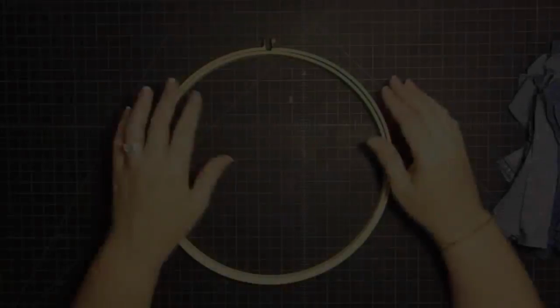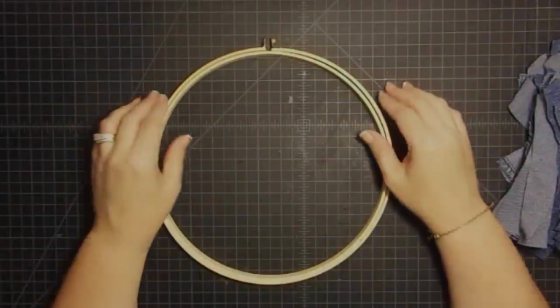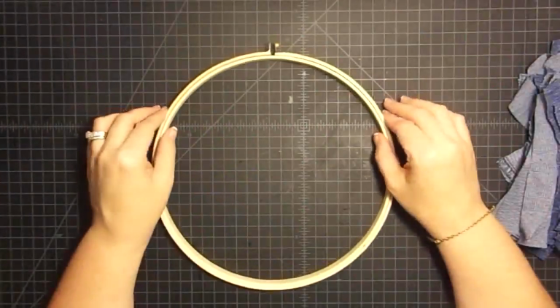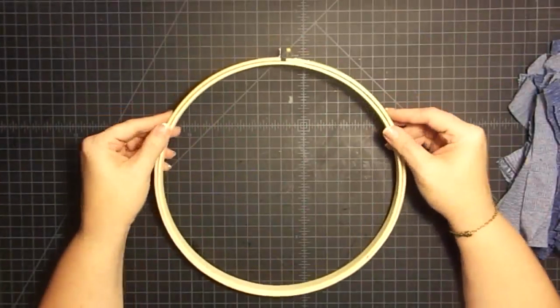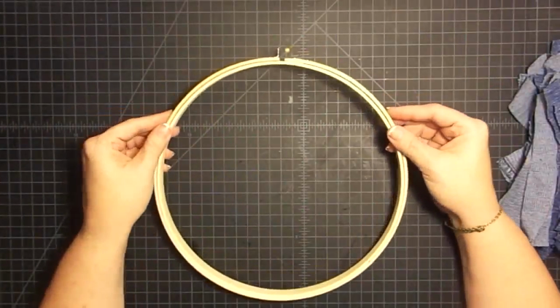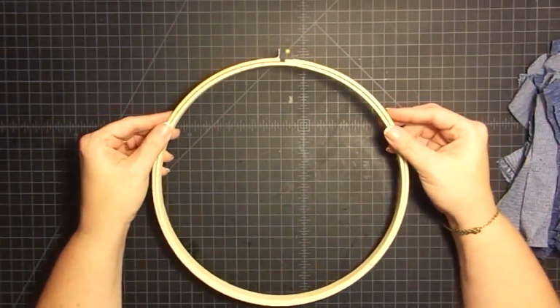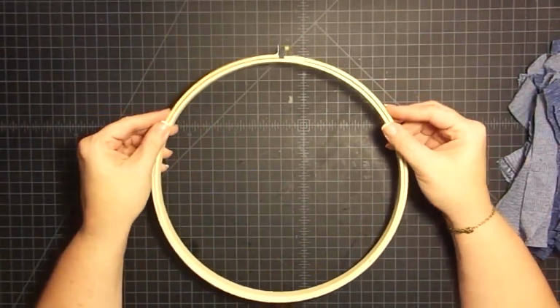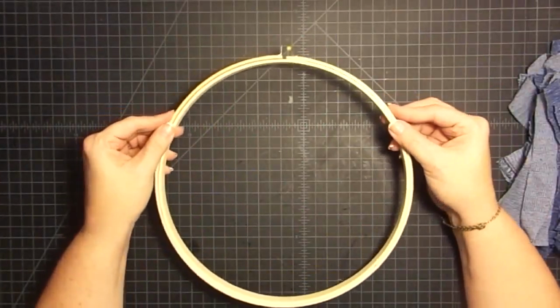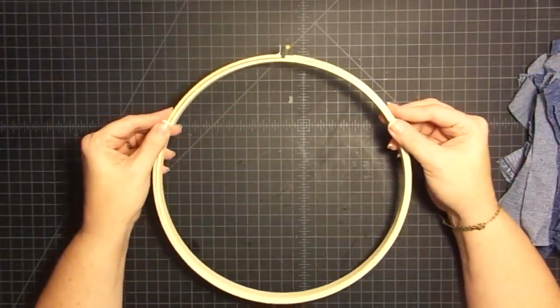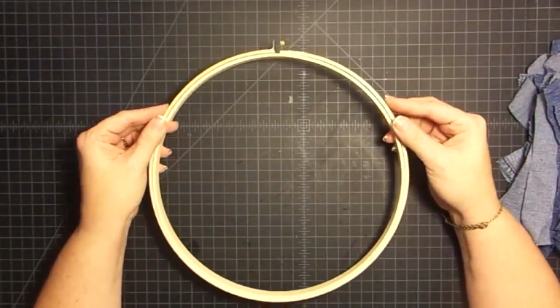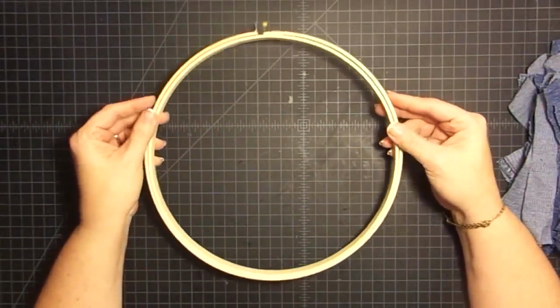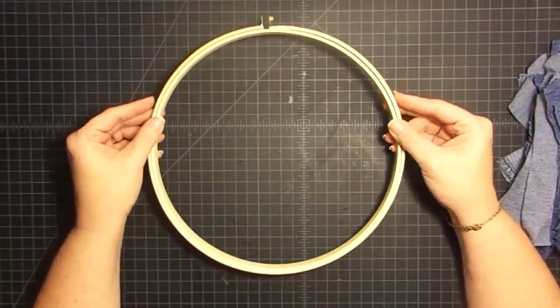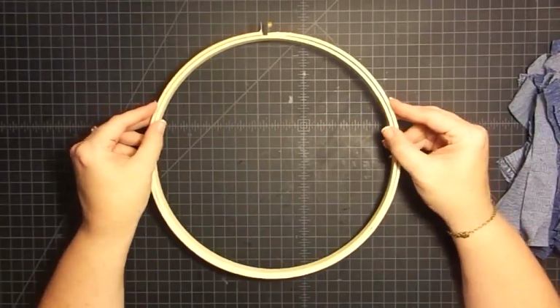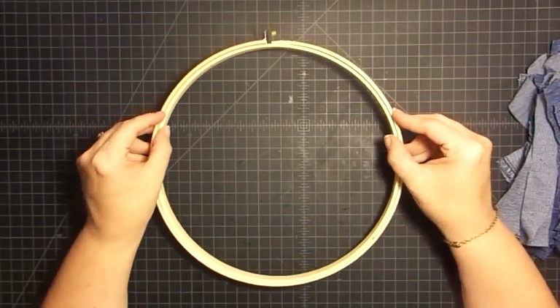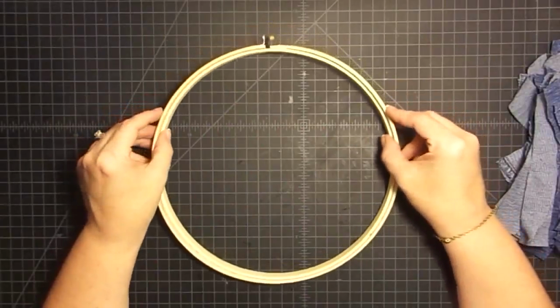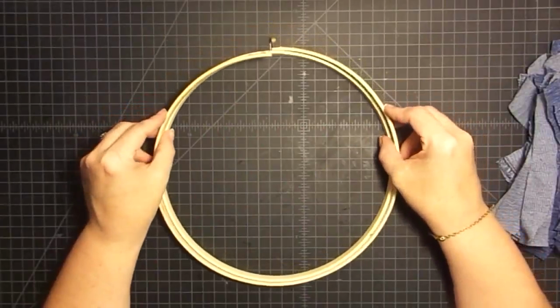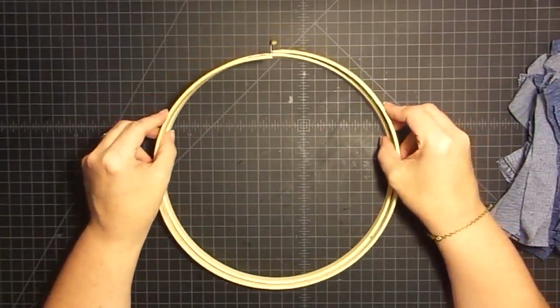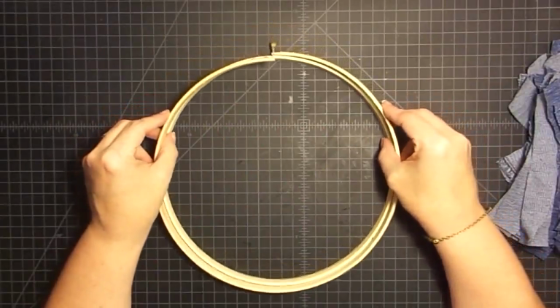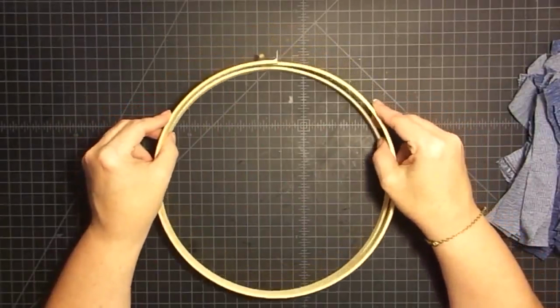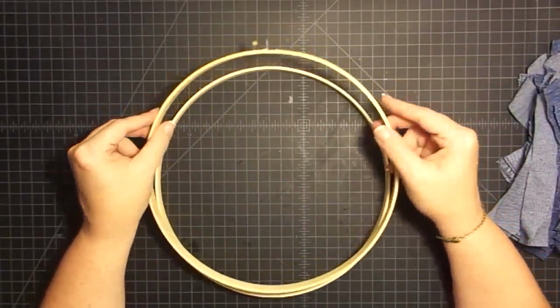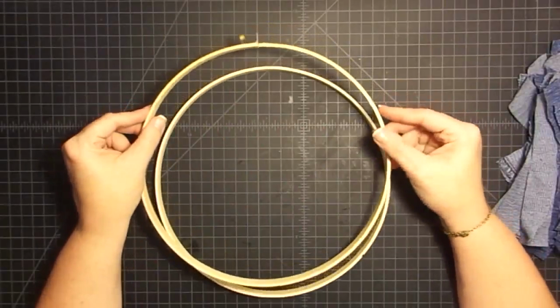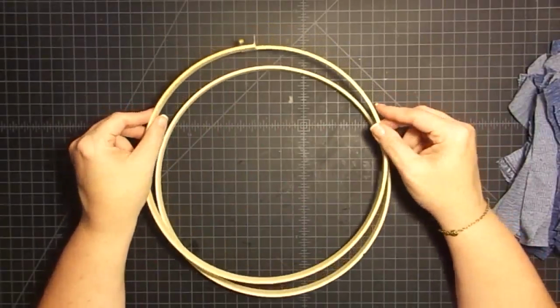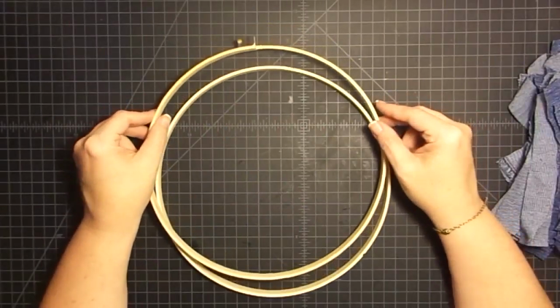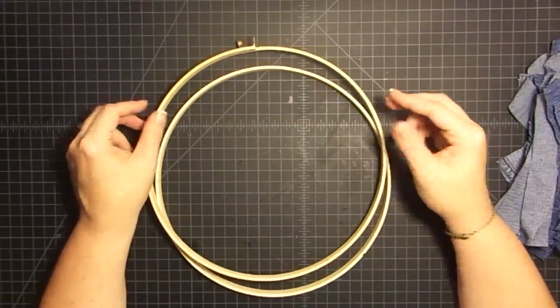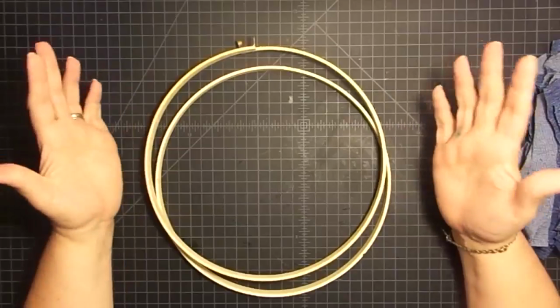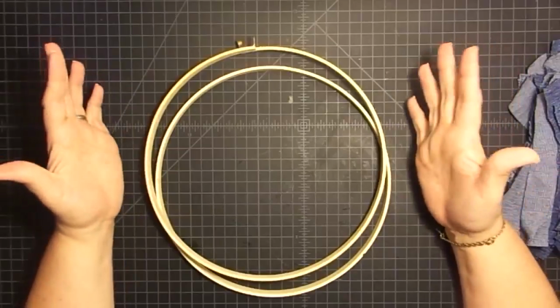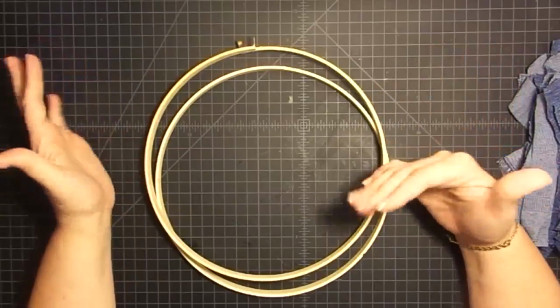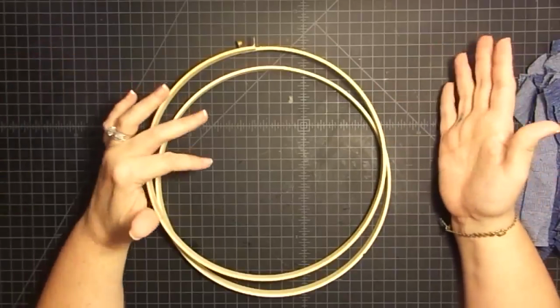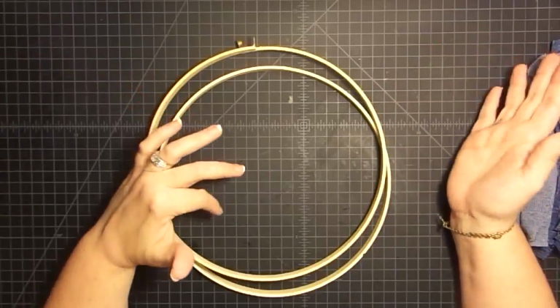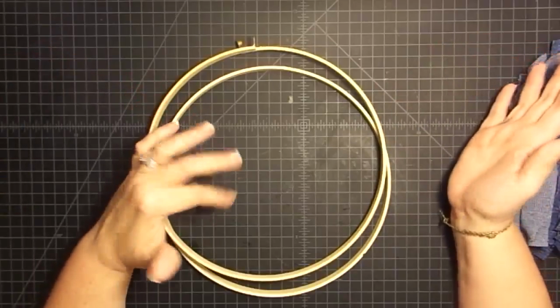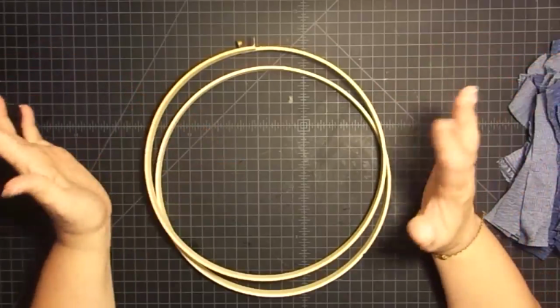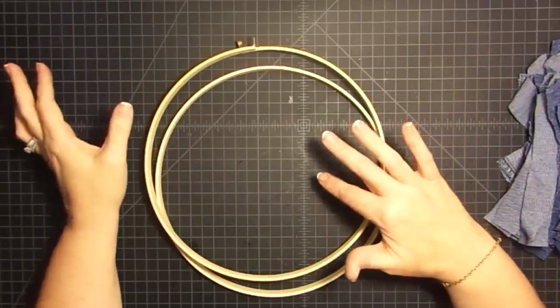Hey guys, it's Mae Mae and welcome back to our second video in our Bend to Beauty series, which is a collaboration between me and Gareth from G's Creations, where we take items that could be discarded and turn them into something beautiful.